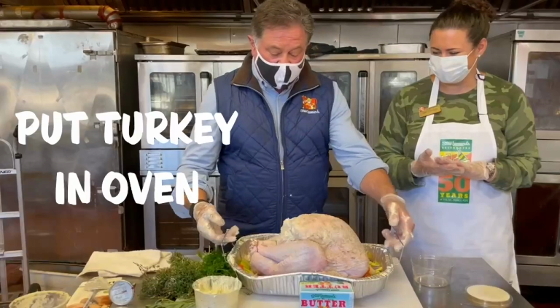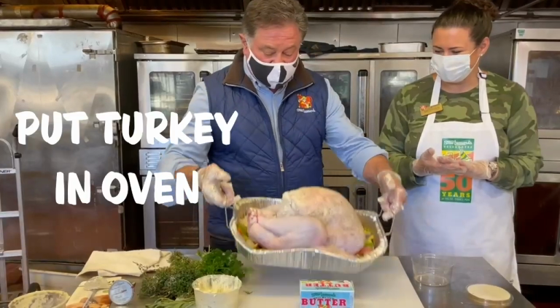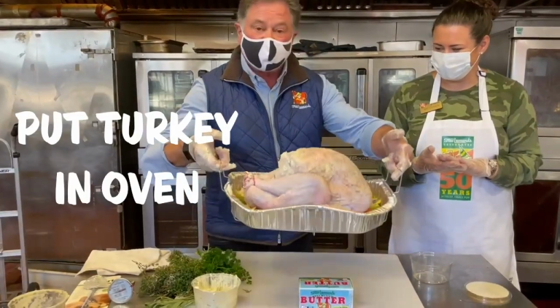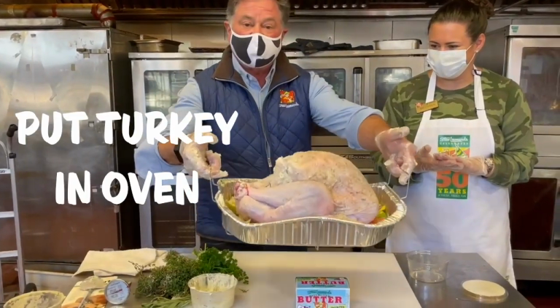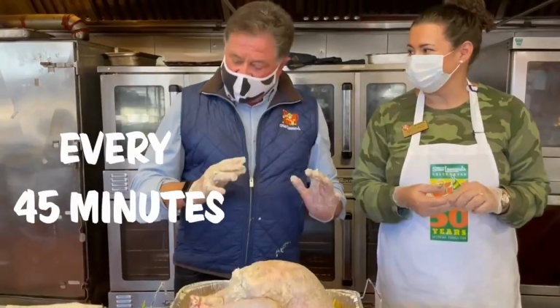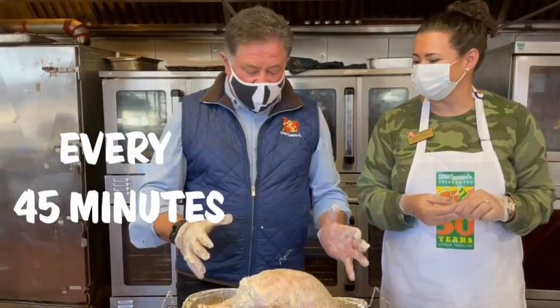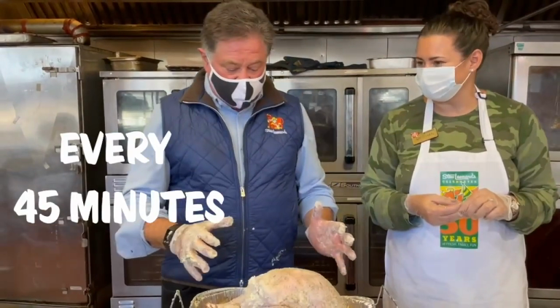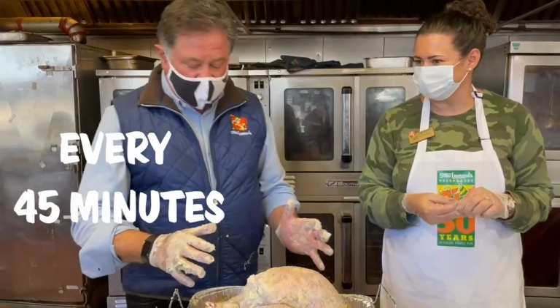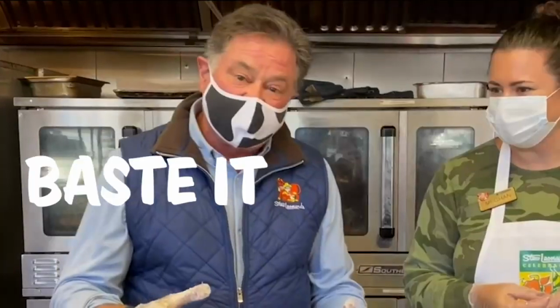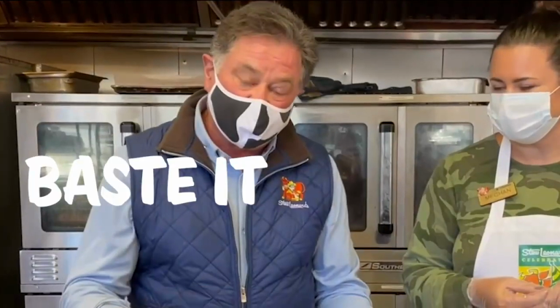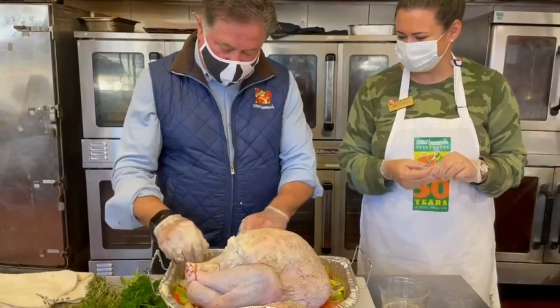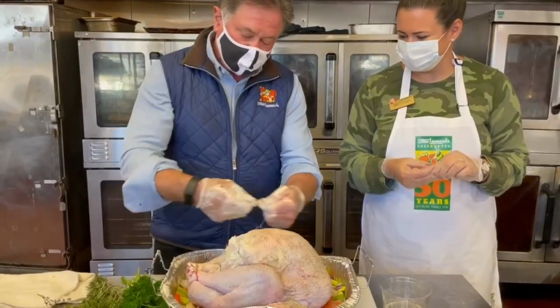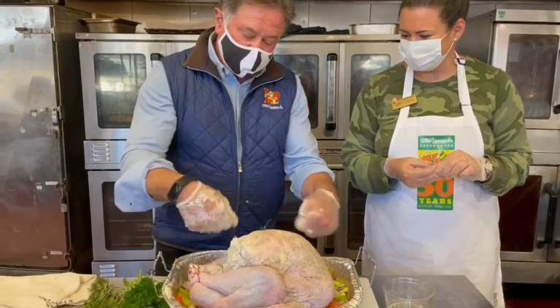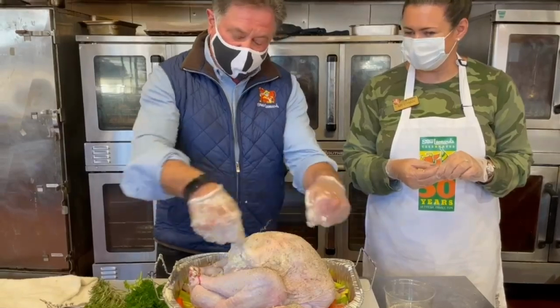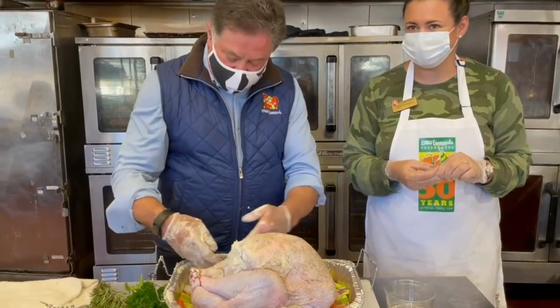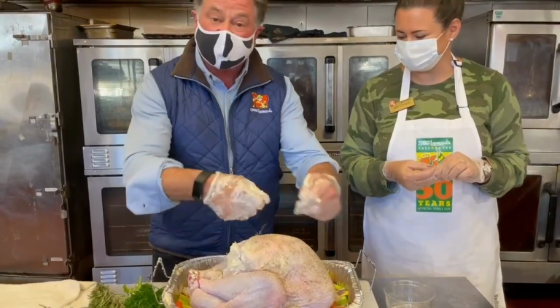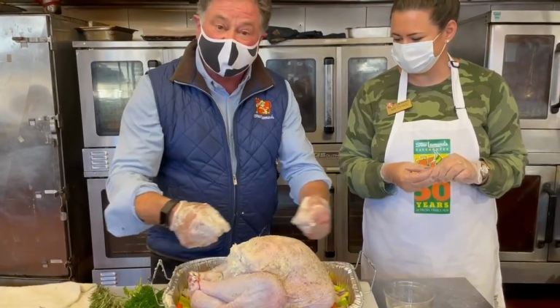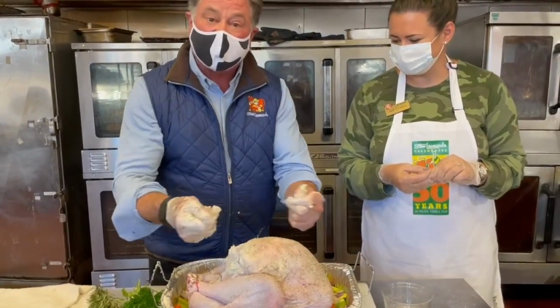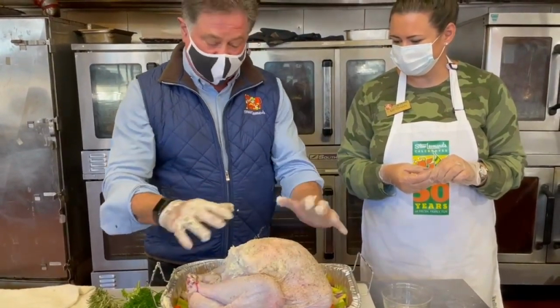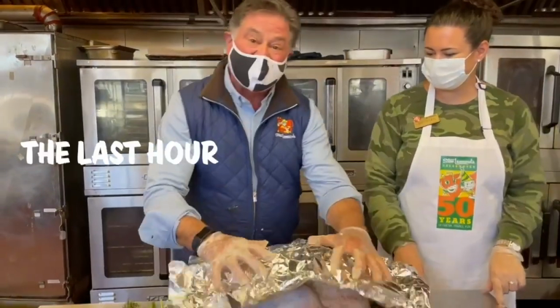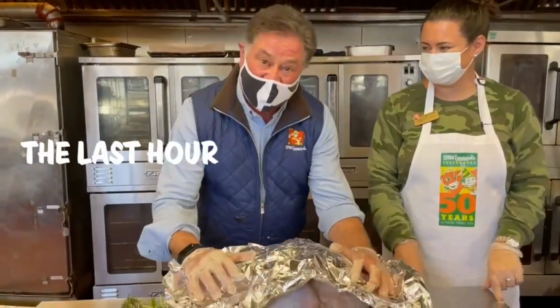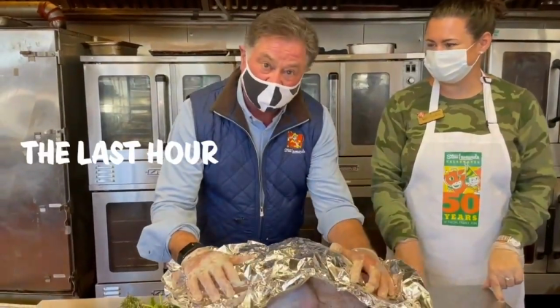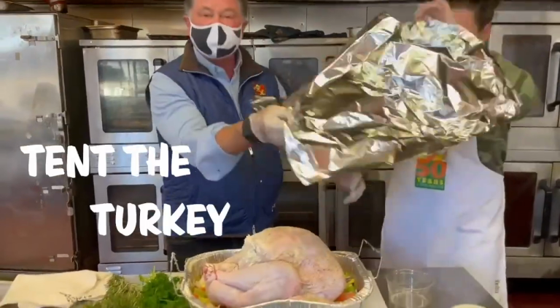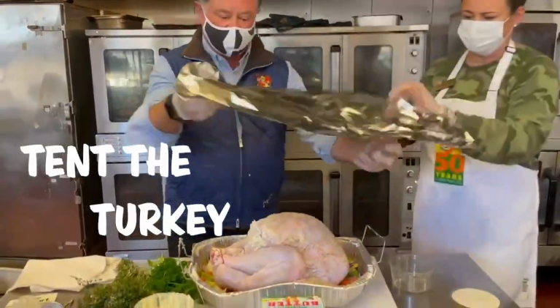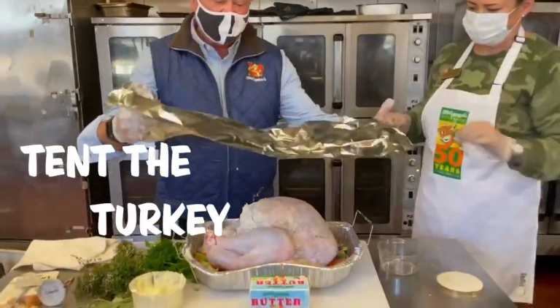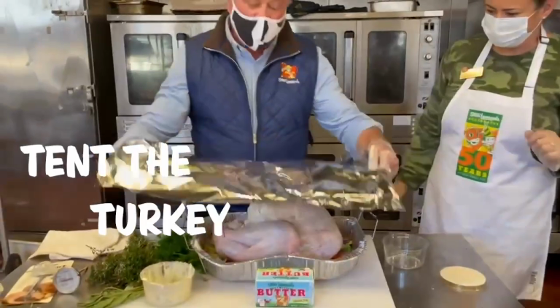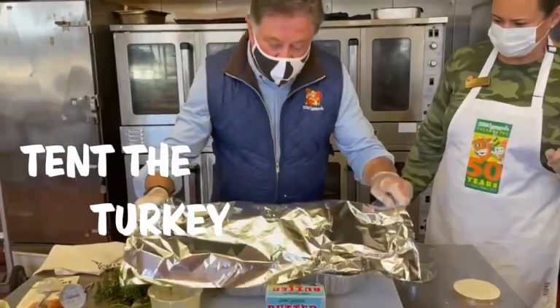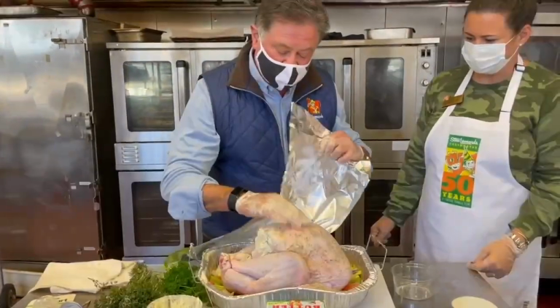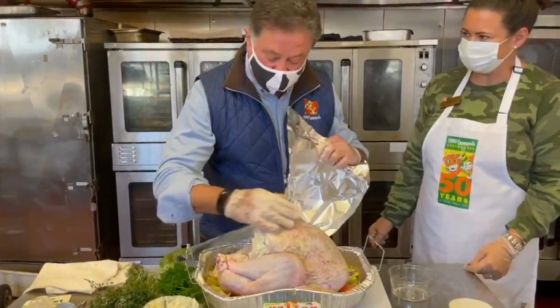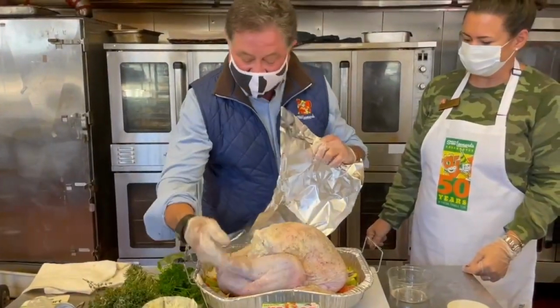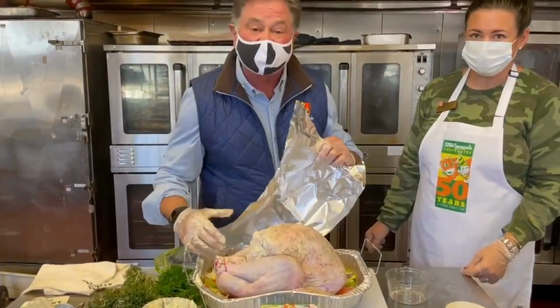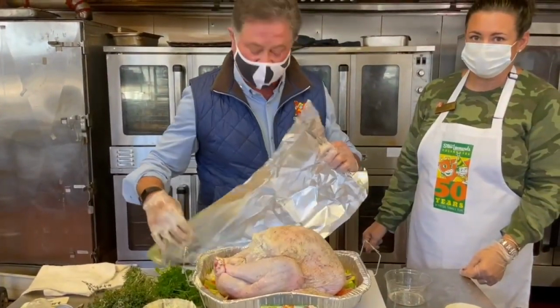You're going to put it in your oven. Every 45 minutes, put the juices from the bottom of the pan over the top of the turkey. The last hour, tent the turkey — this part tends to cook faster than anything else.